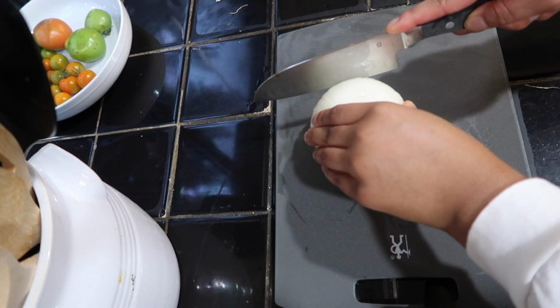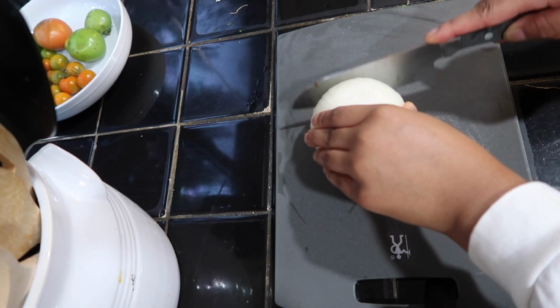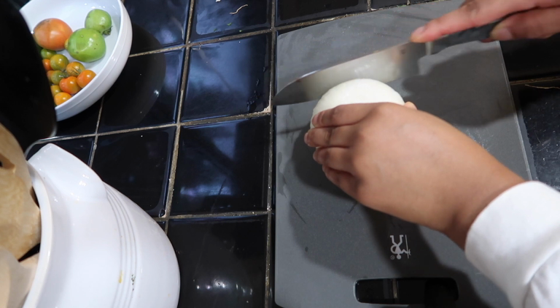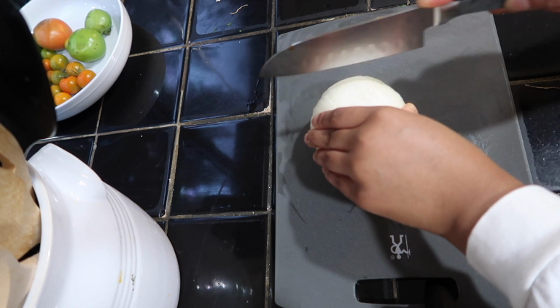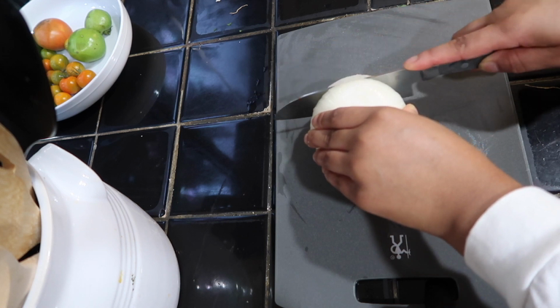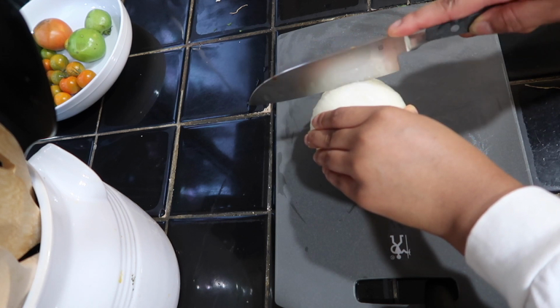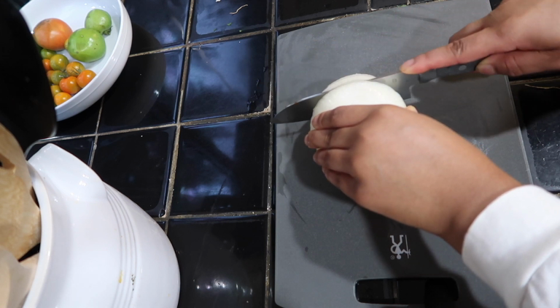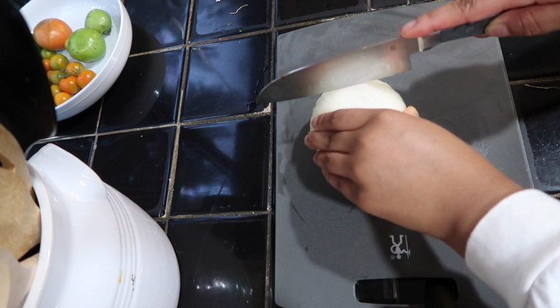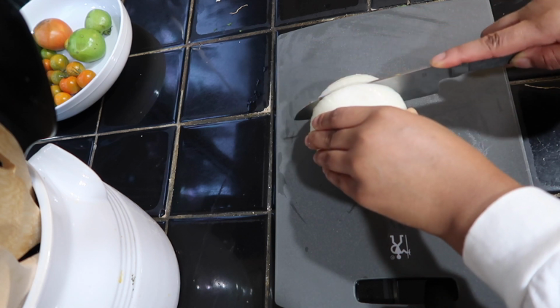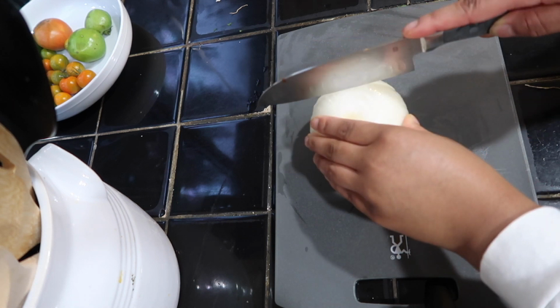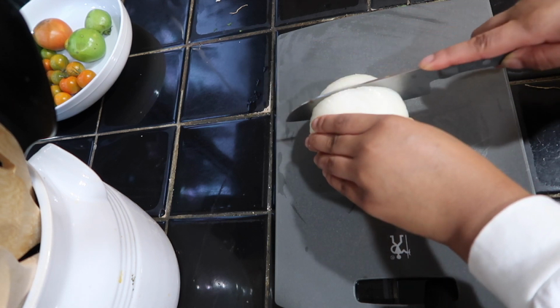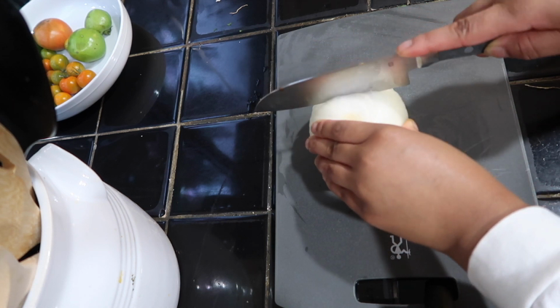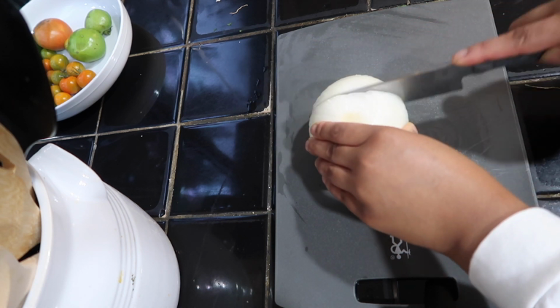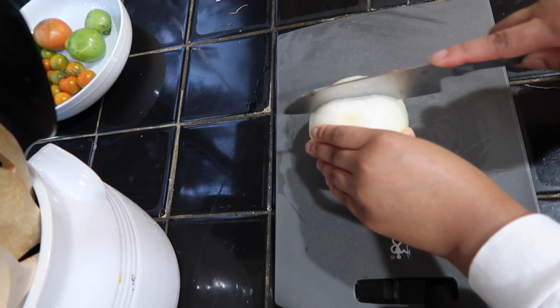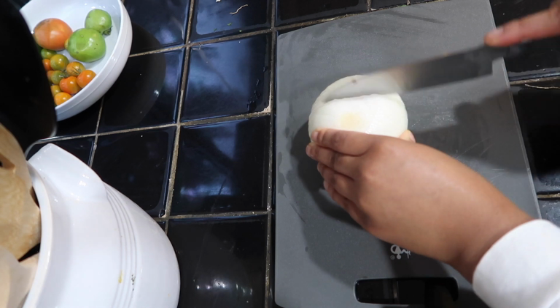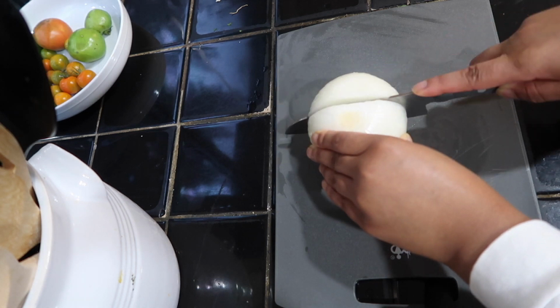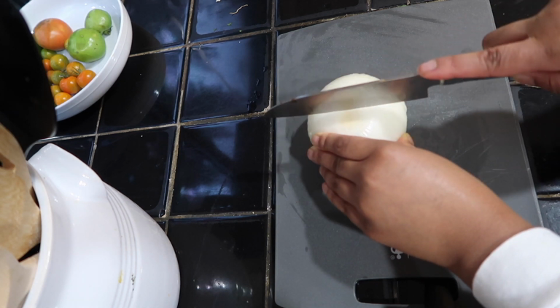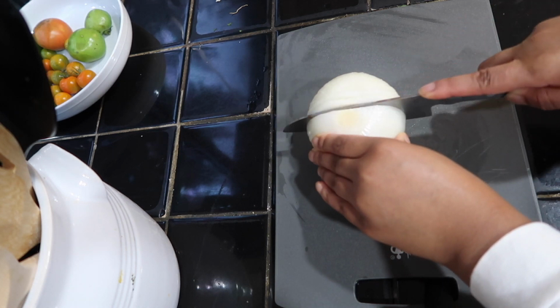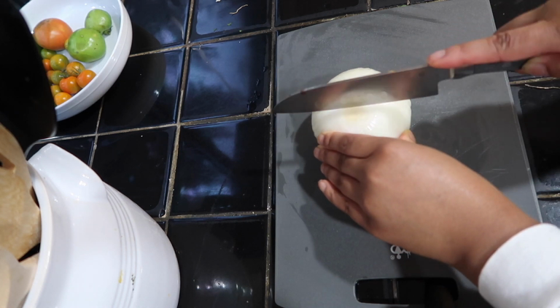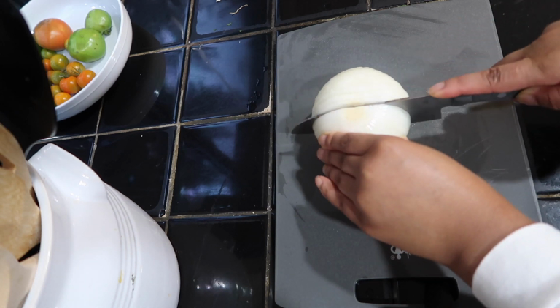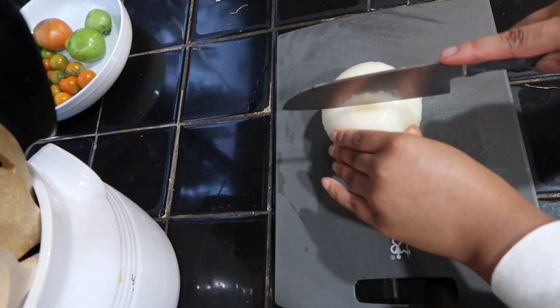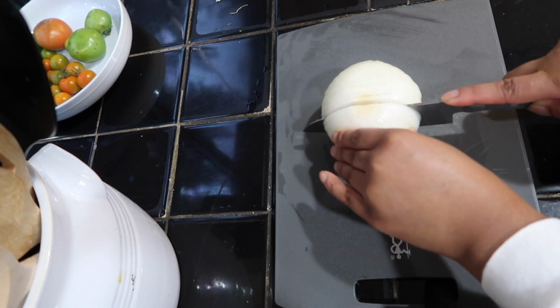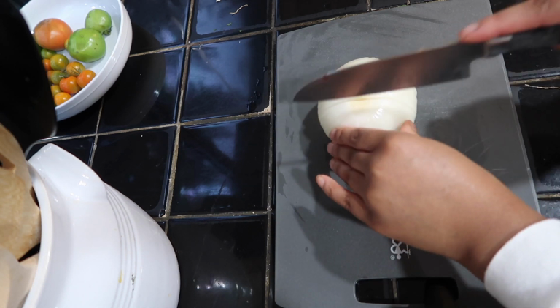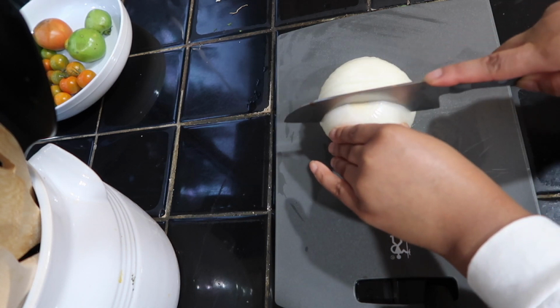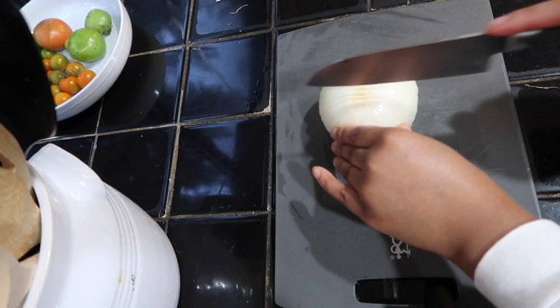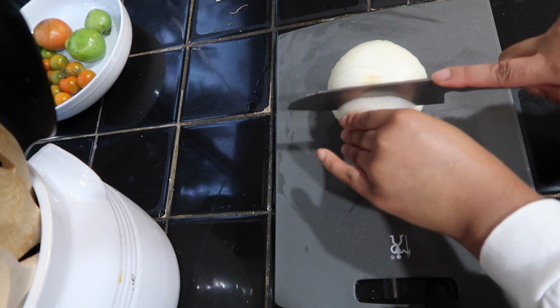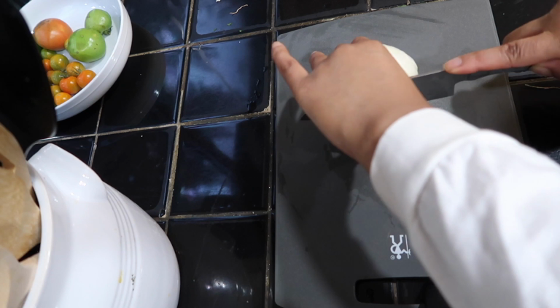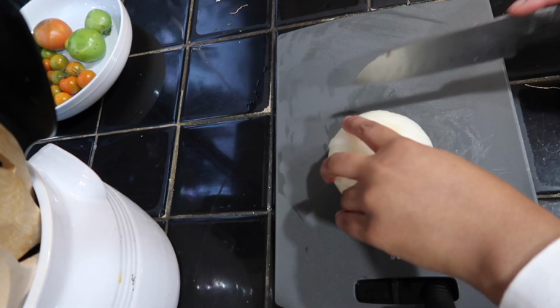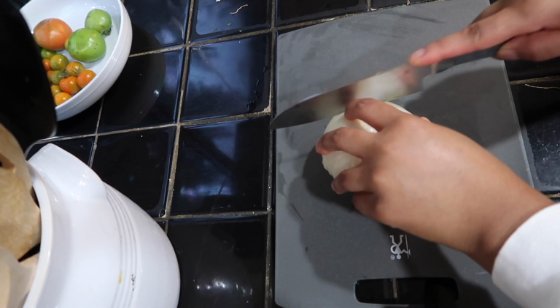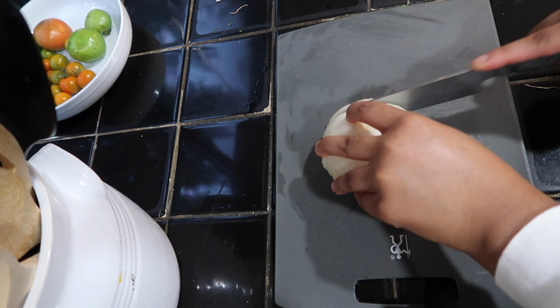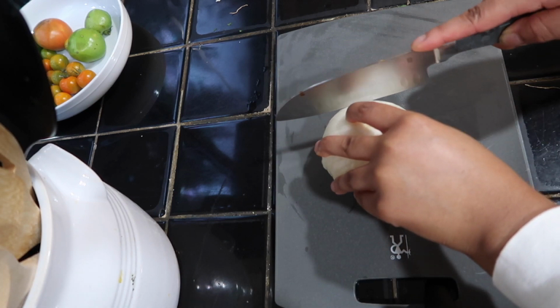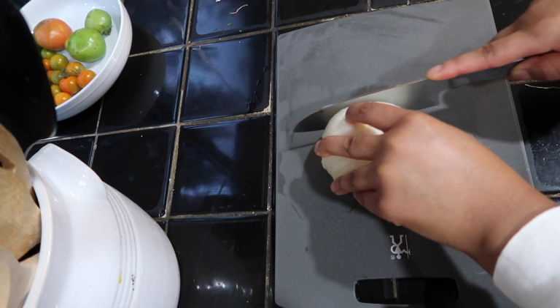First I'm going to be cutting up my onion into small pieces. The onion is going to go into the ground beef where I make my tomato sauce for the lasagna.